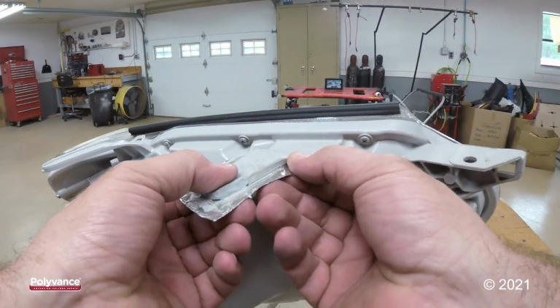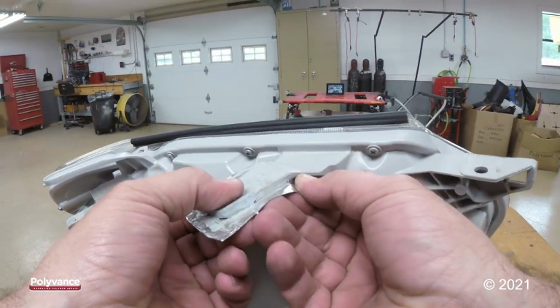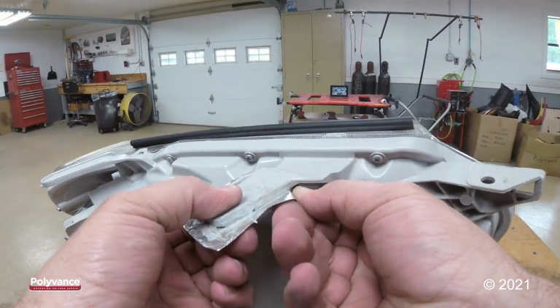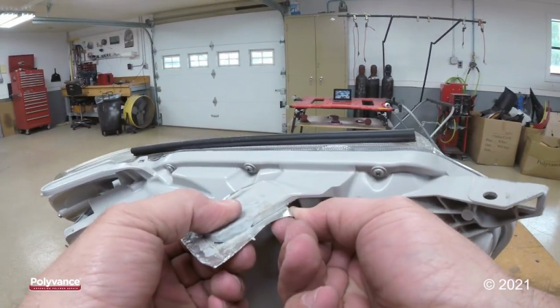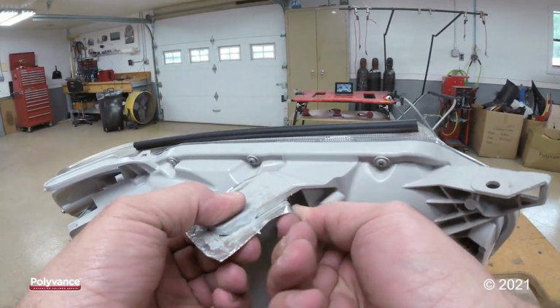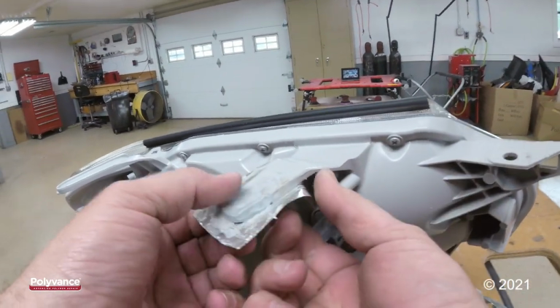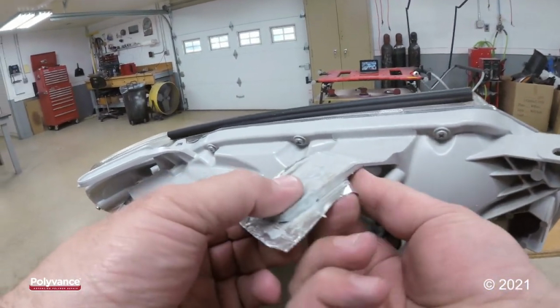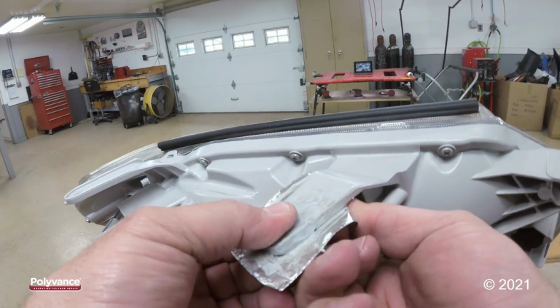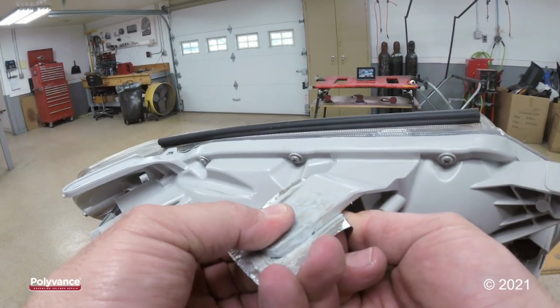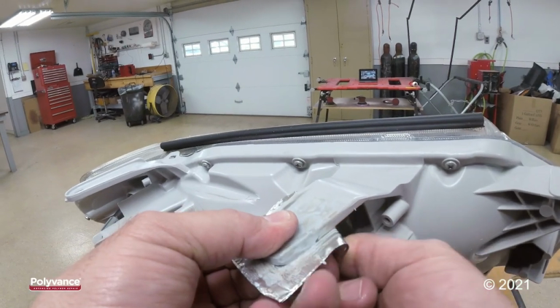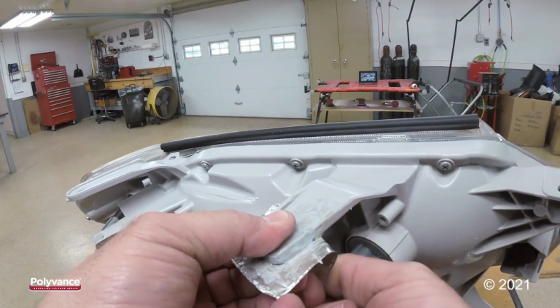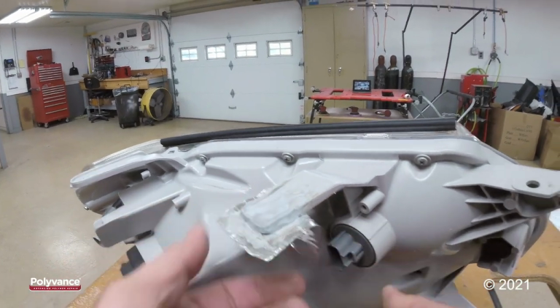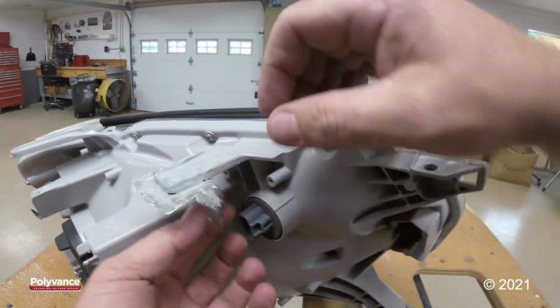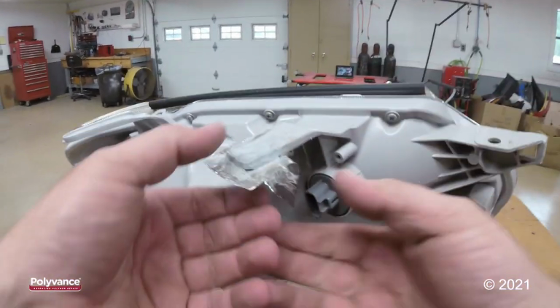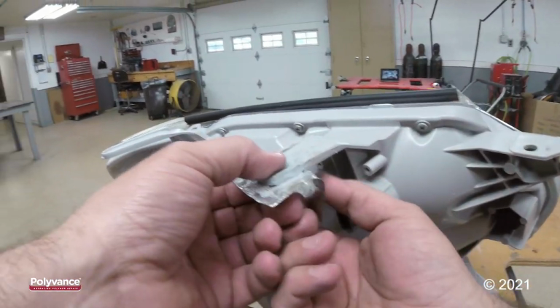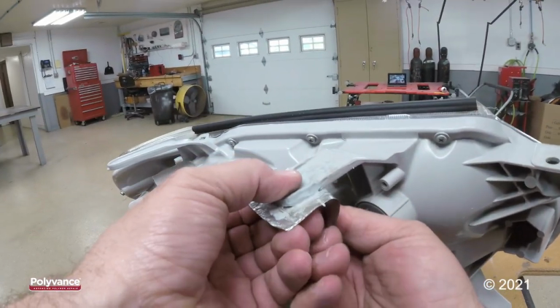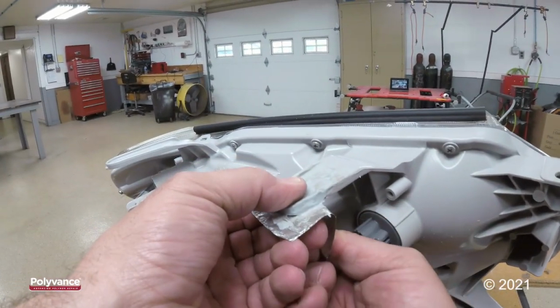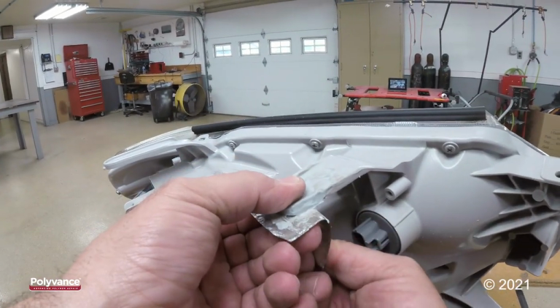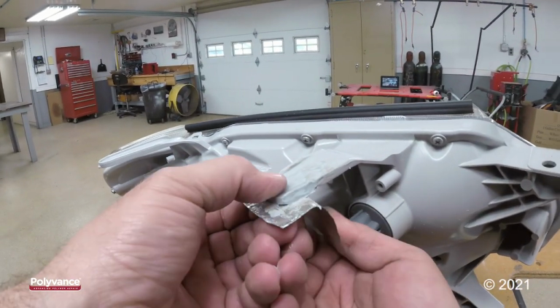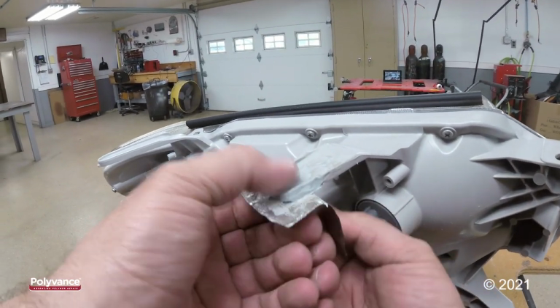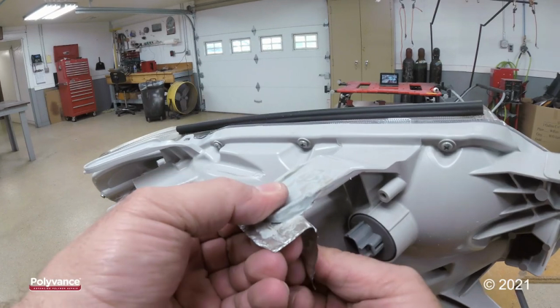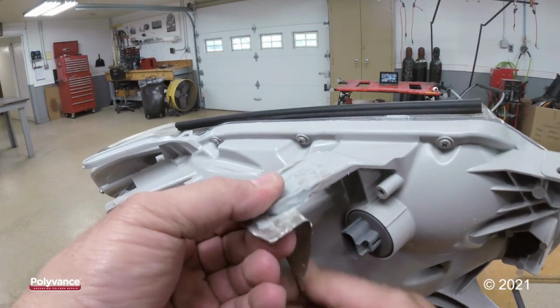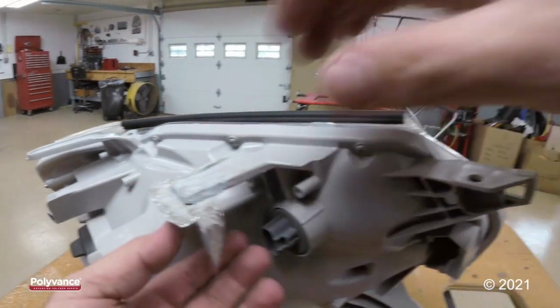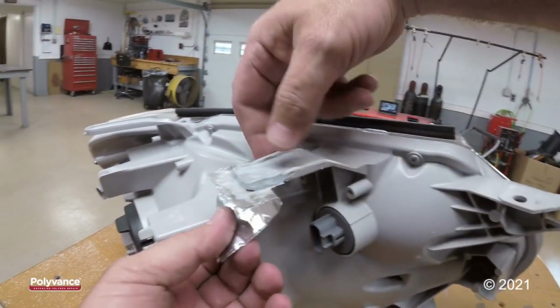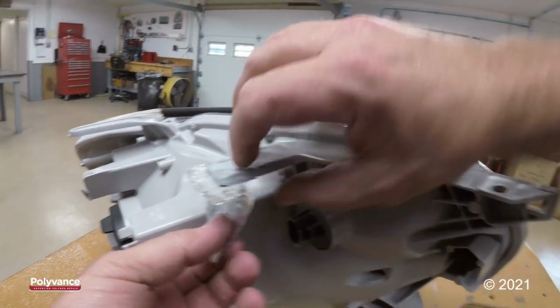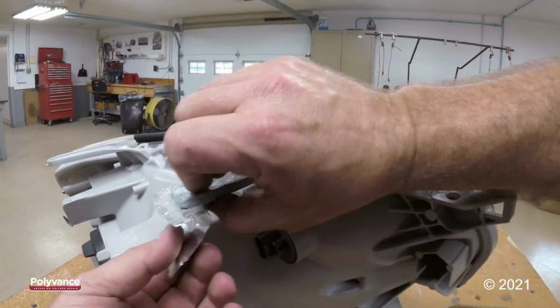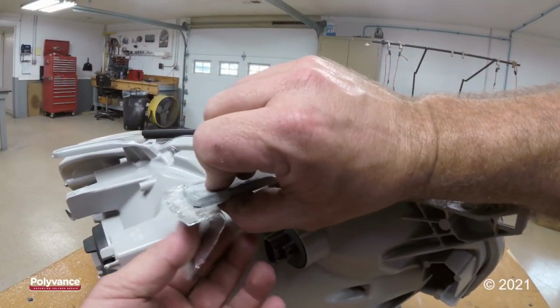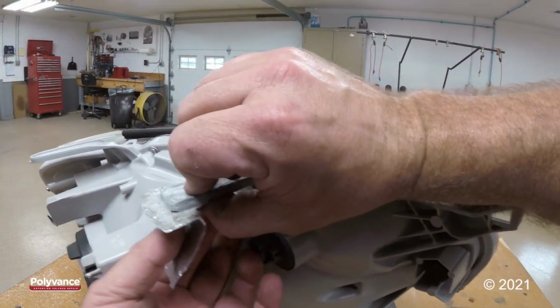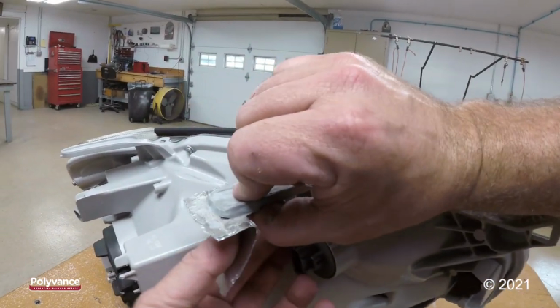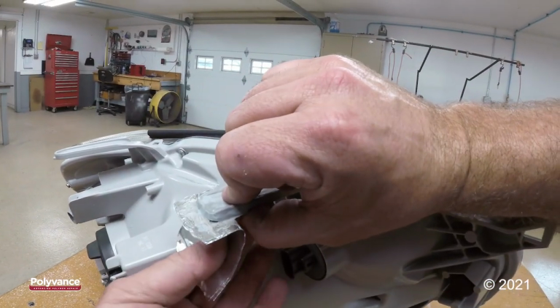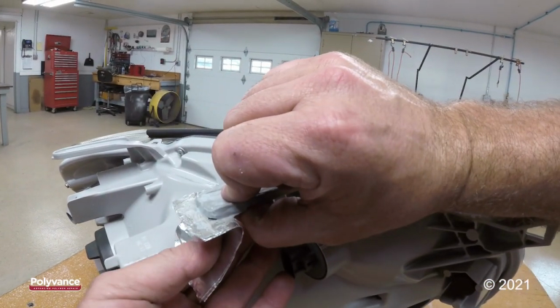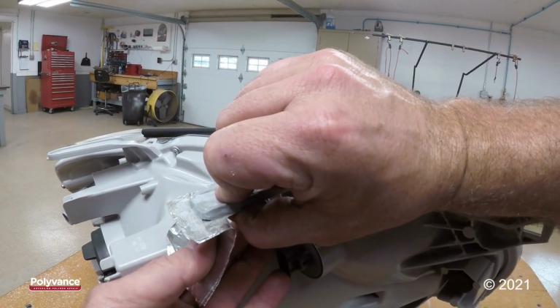The tab is cooled, so I'm going to go ahead and remove my tape. Kind of brace that tab while you remove the tape — we don't want to put any stress on it at this point. The back side hasn't been welded yet, so it's a little weak.